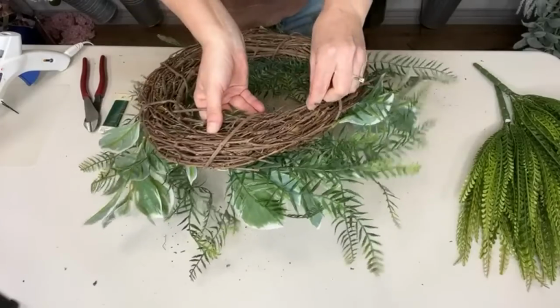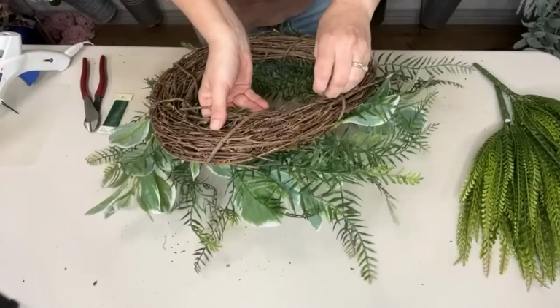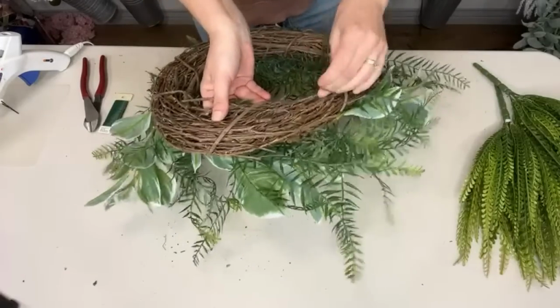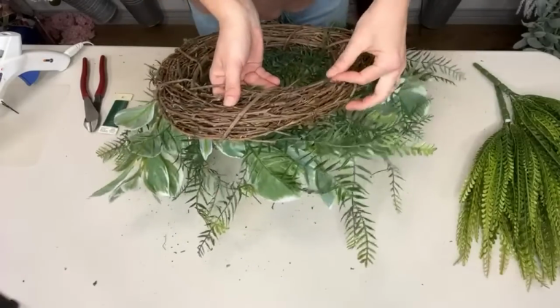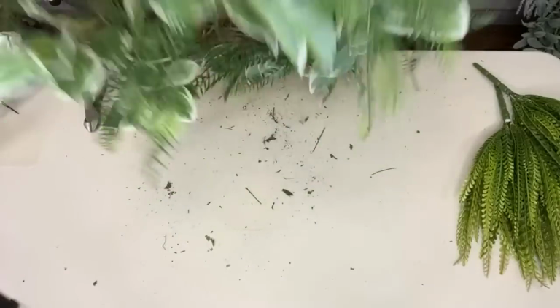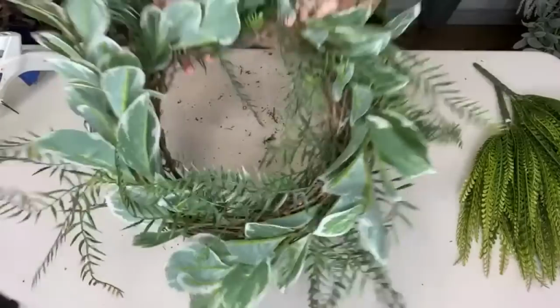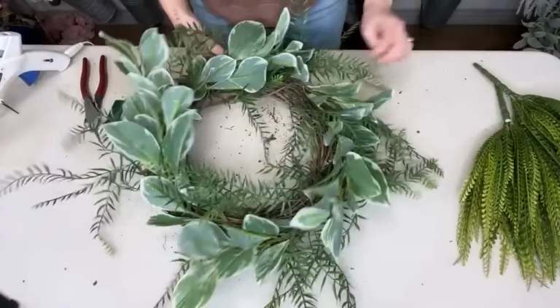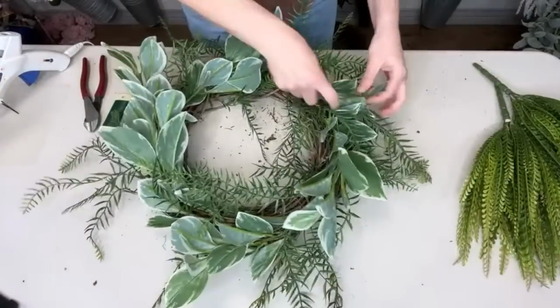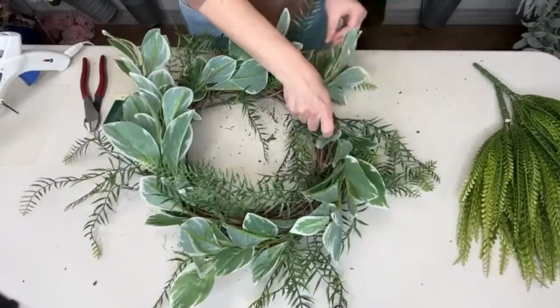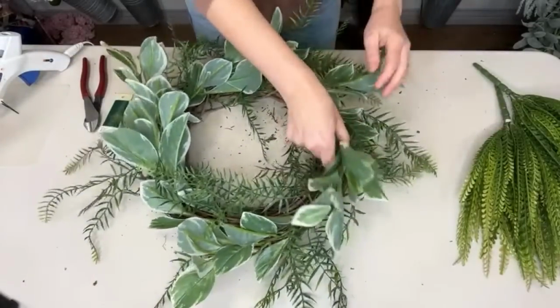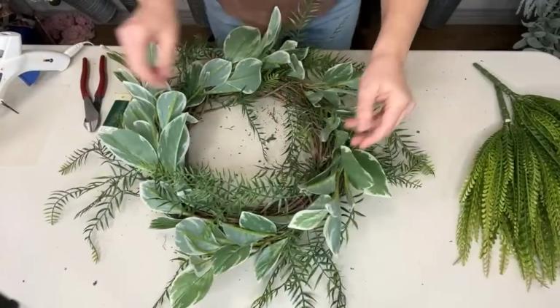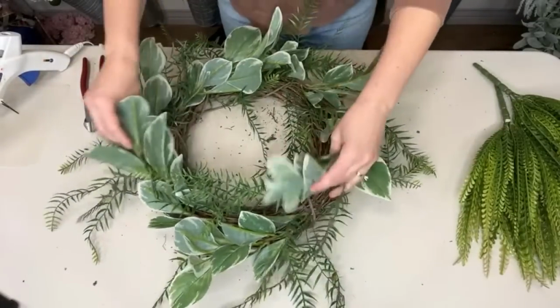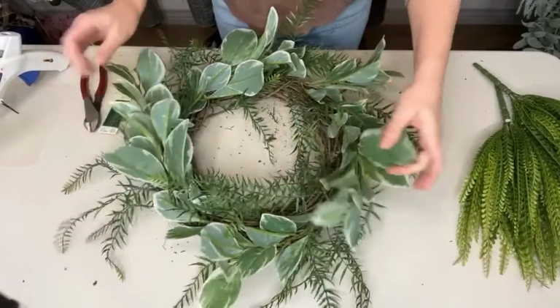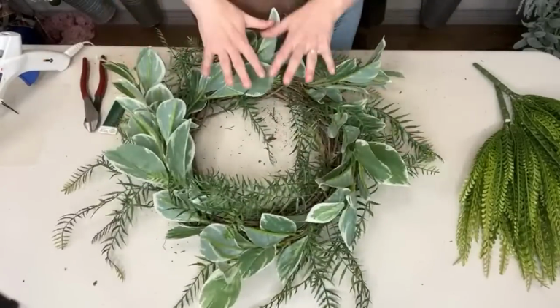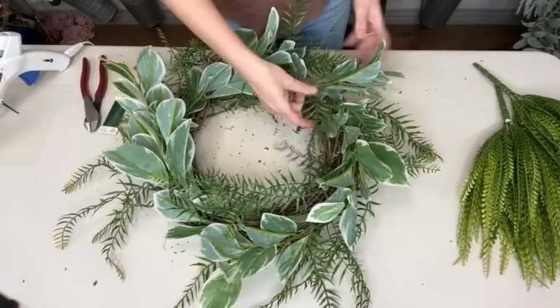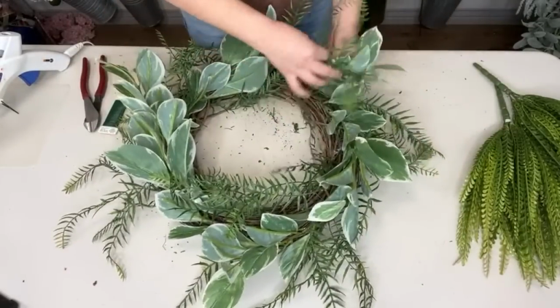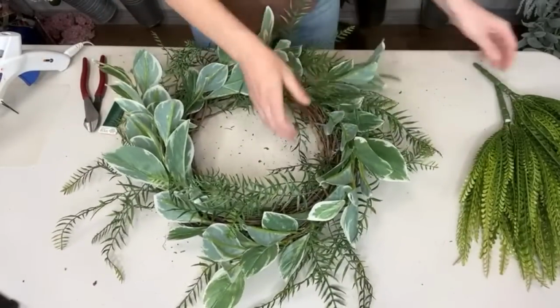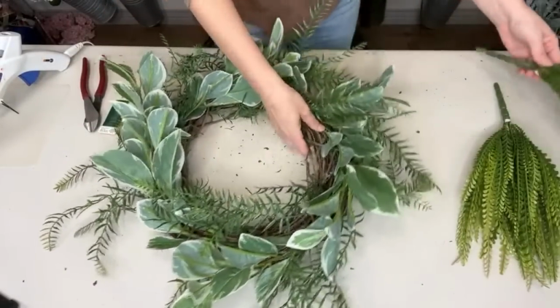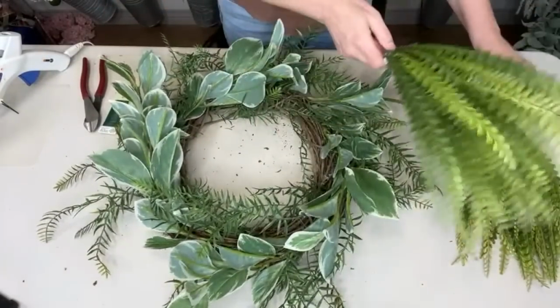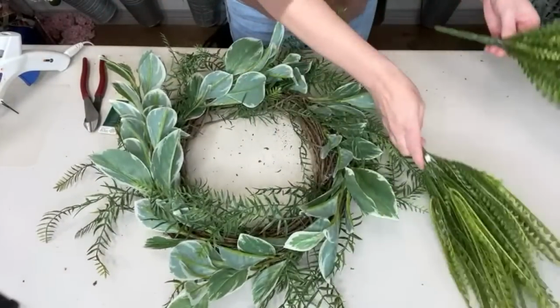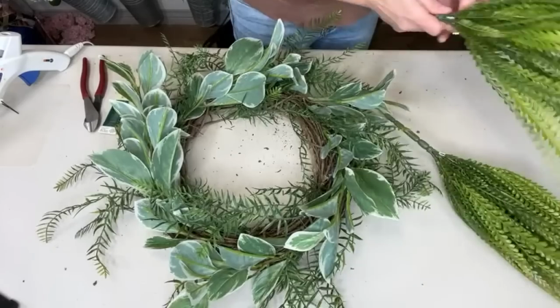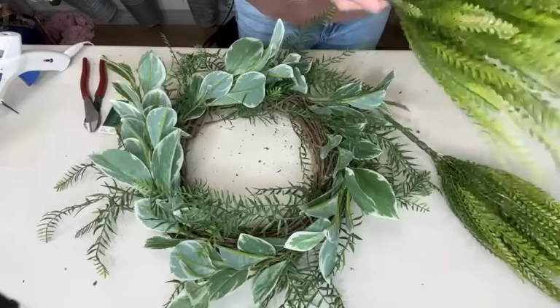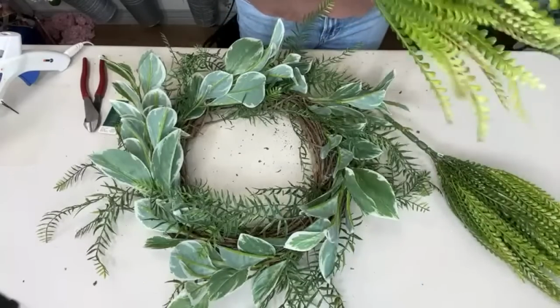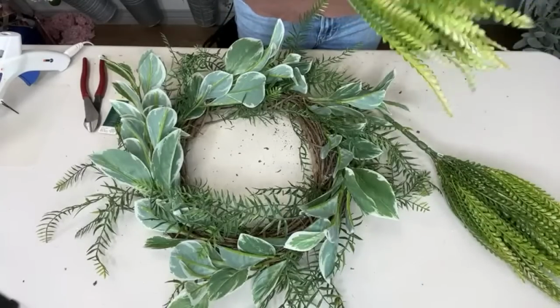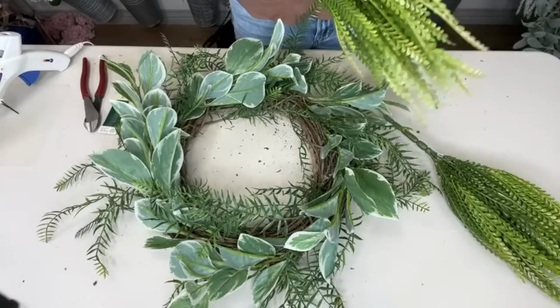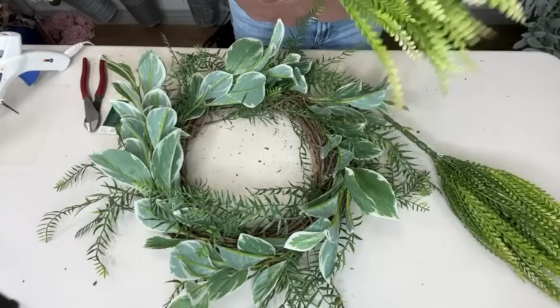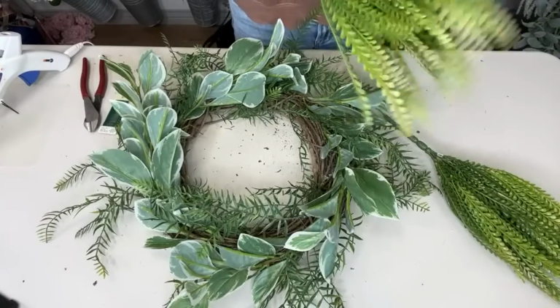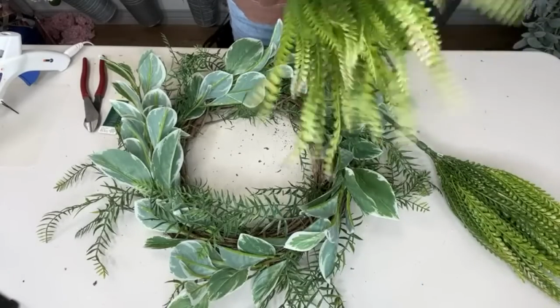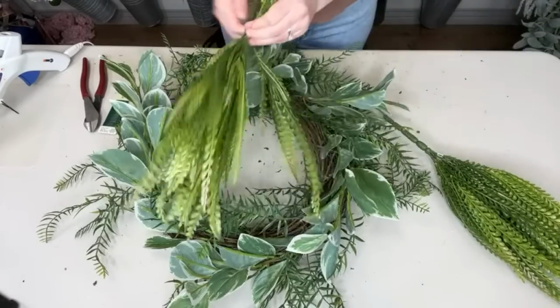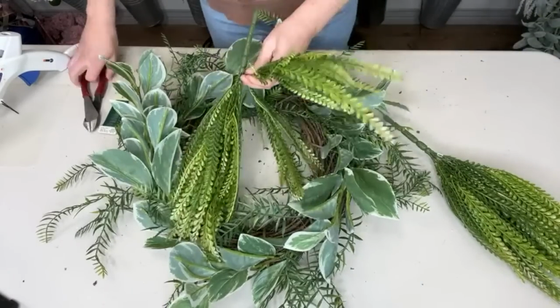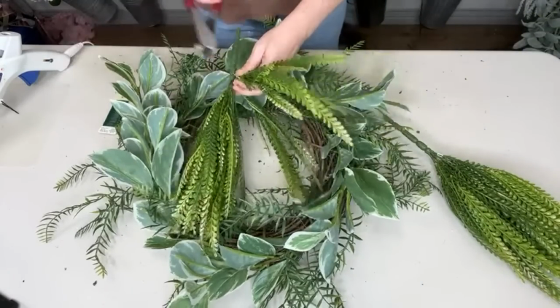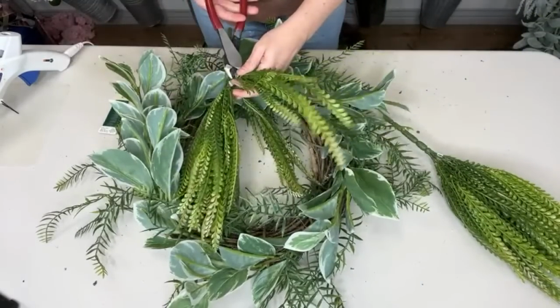The wreath is coming together. I know these two greeneries are very, very different, but everything else is going to really pull it together, I think — I hope.